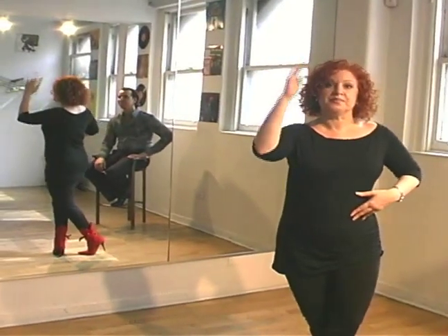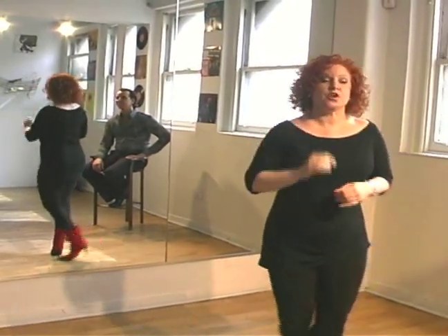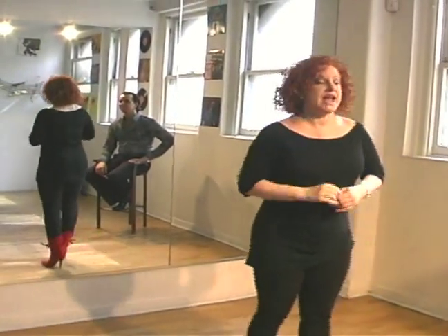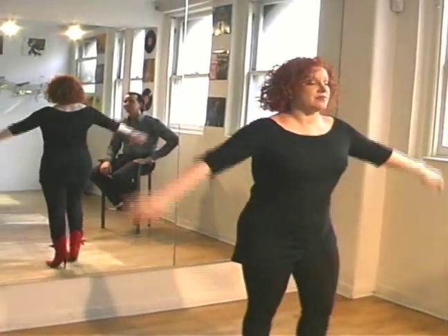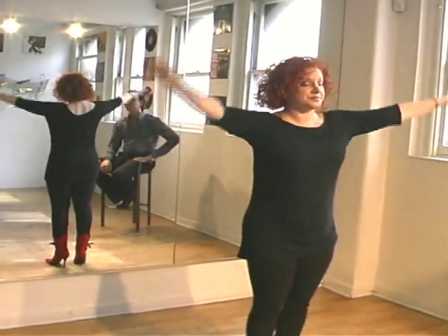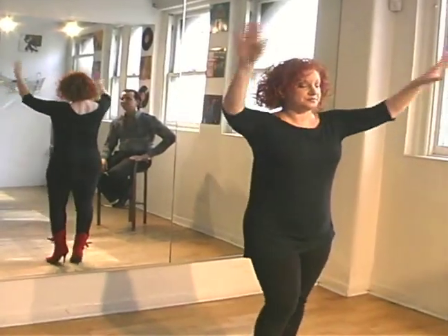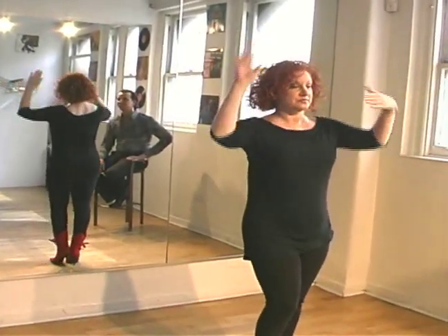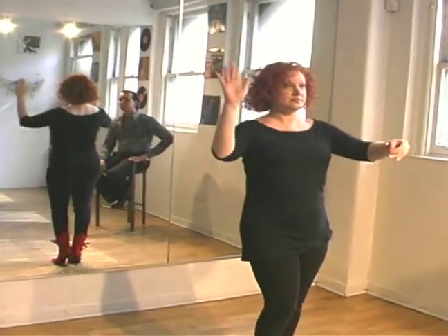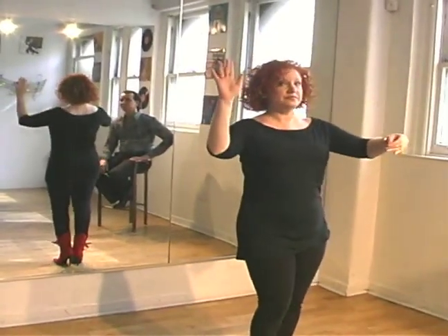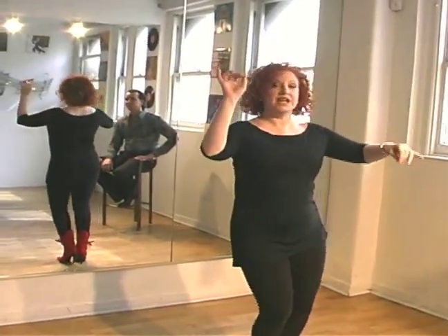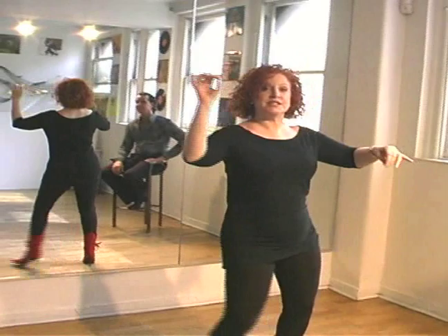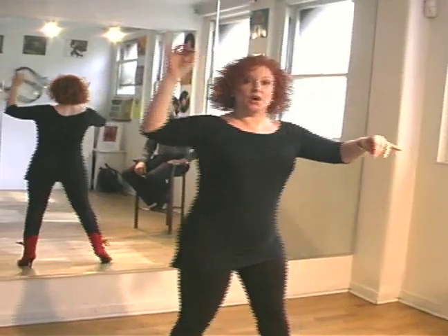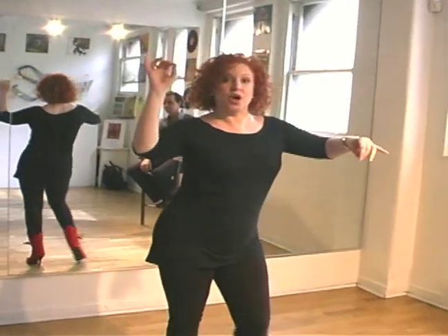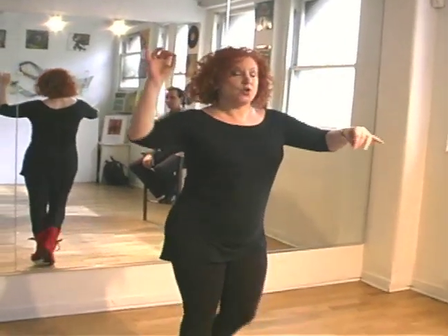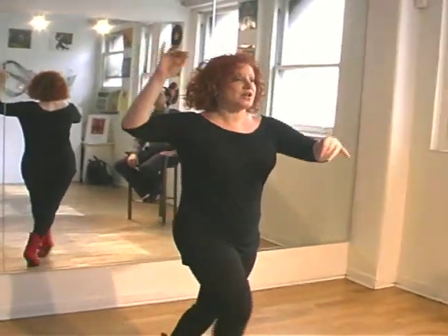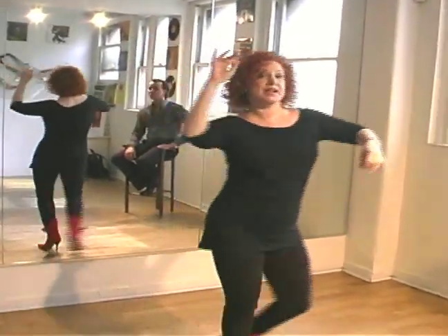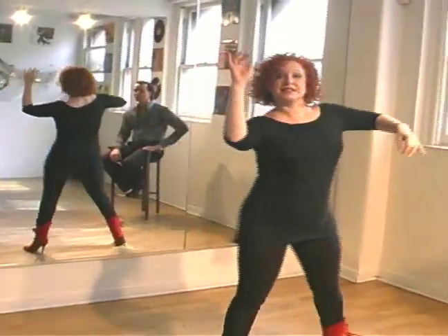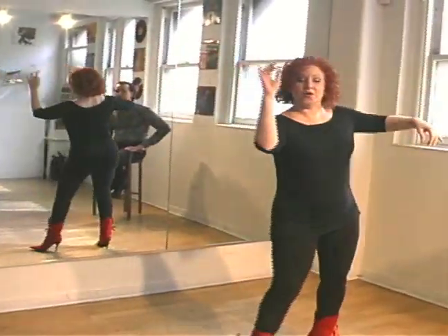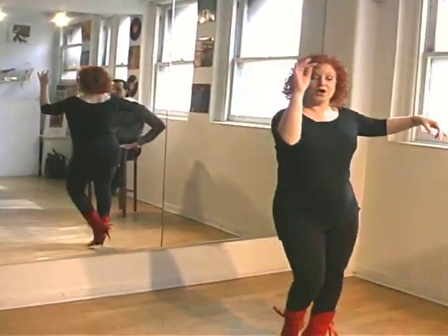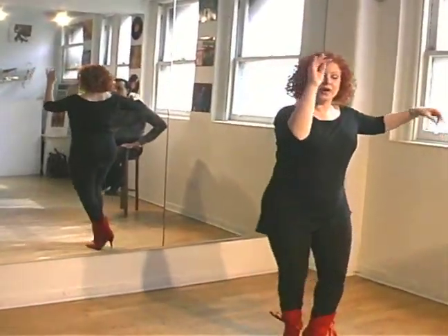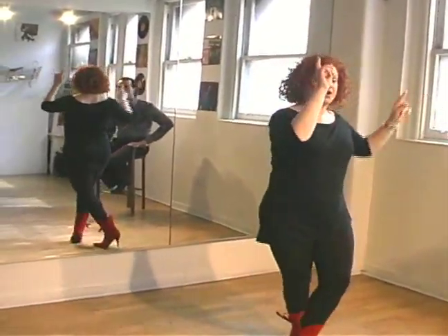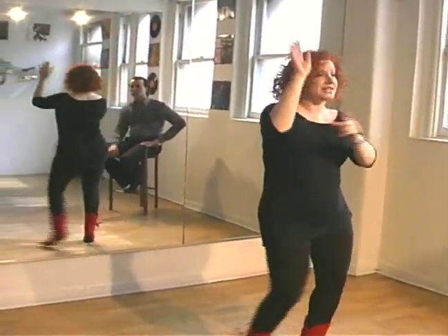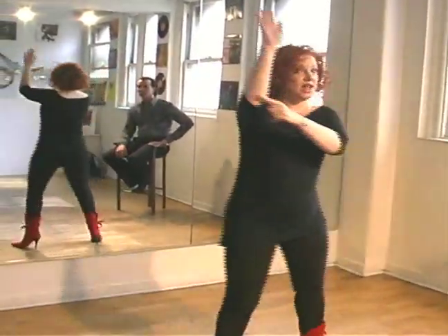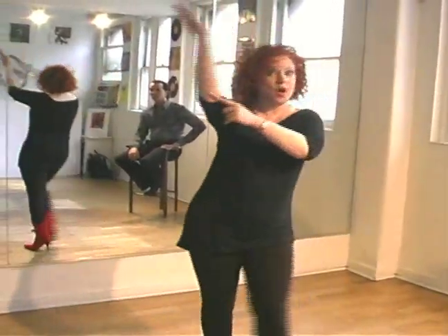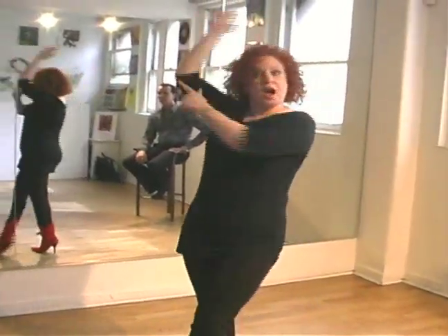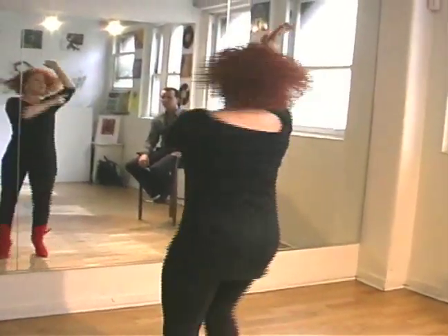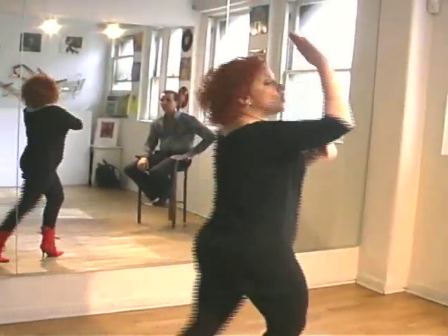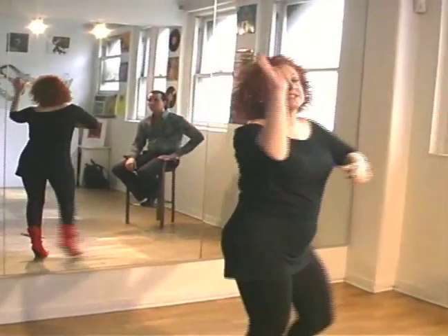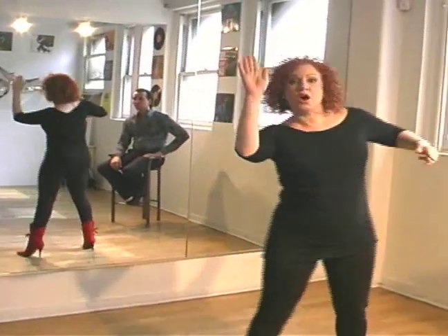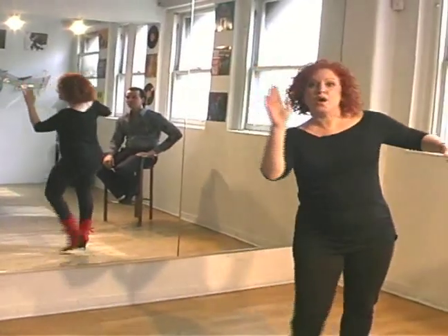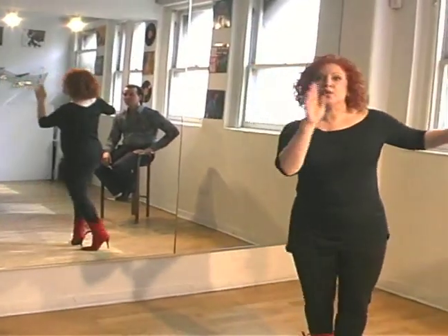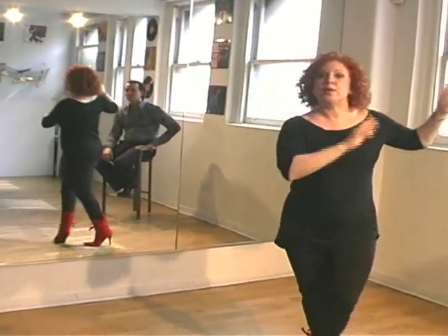So we have slow, quick, quick, slow, quick, quick, slow, underarm, slow, quick, quick.